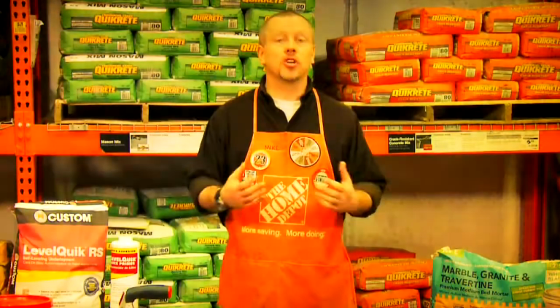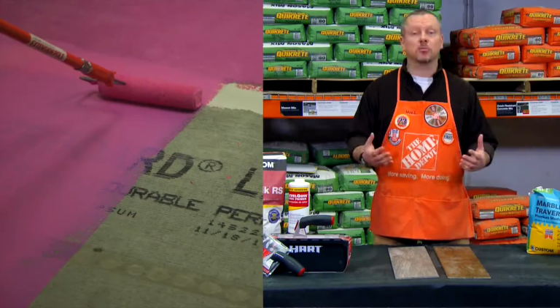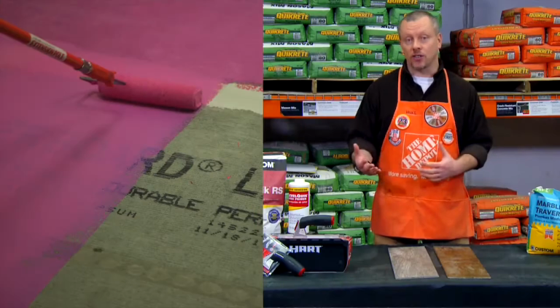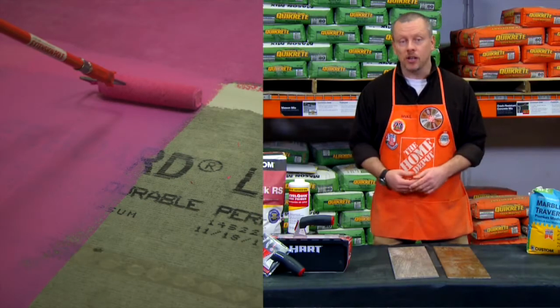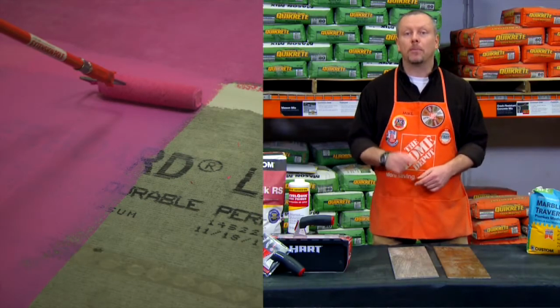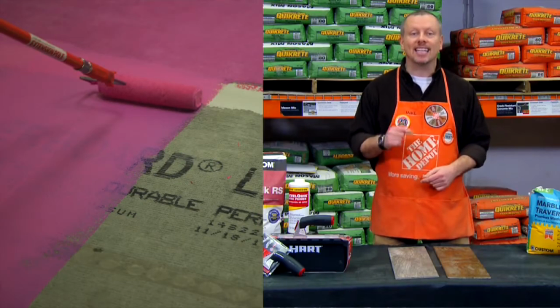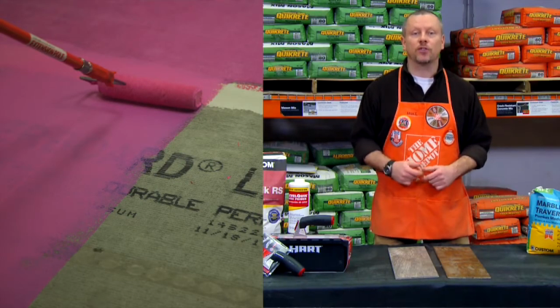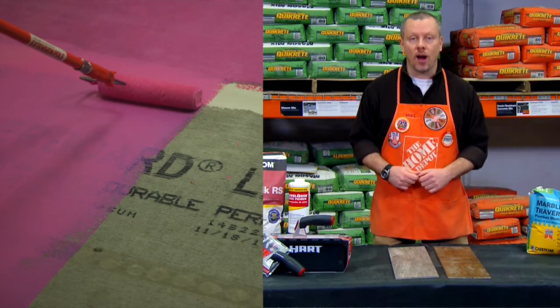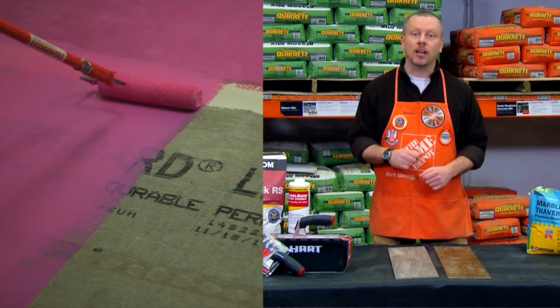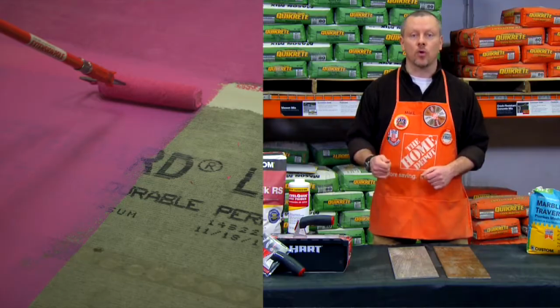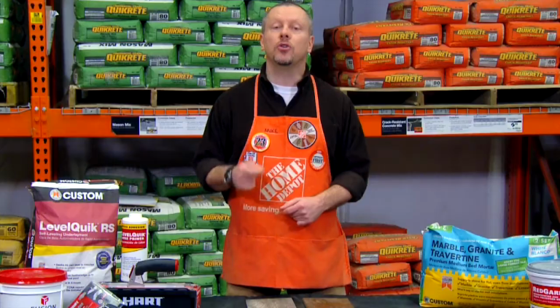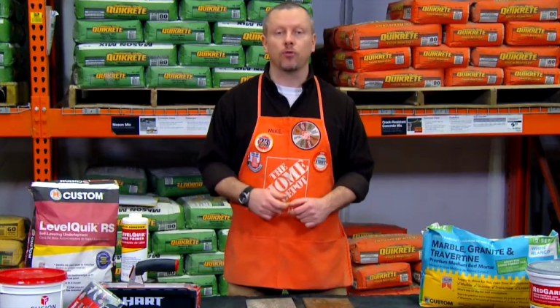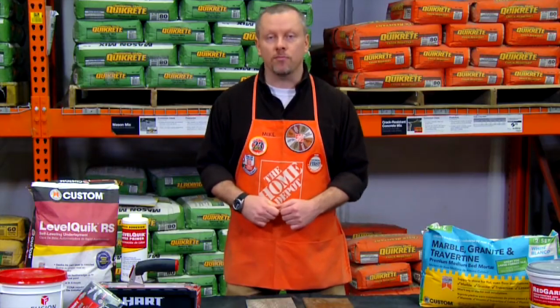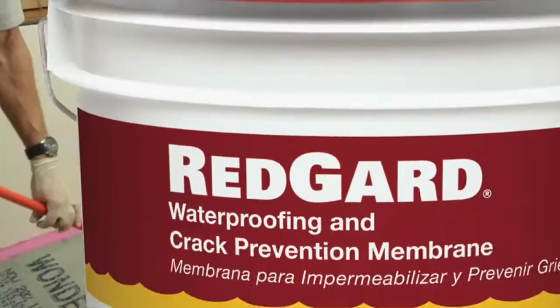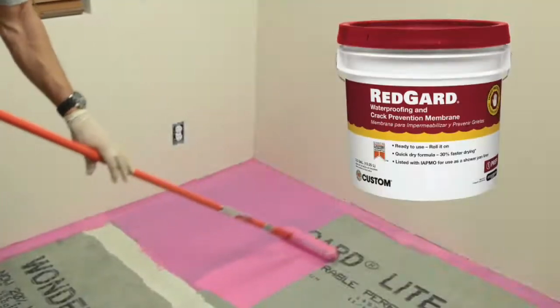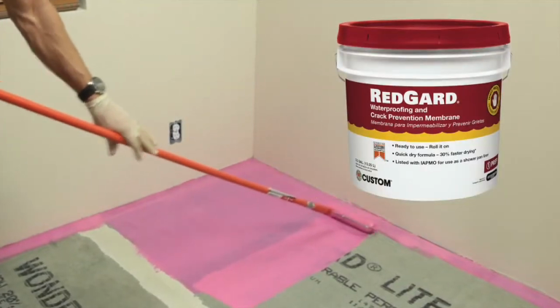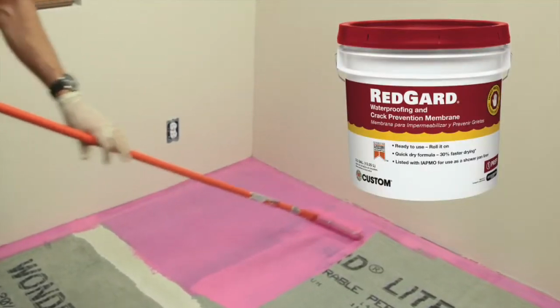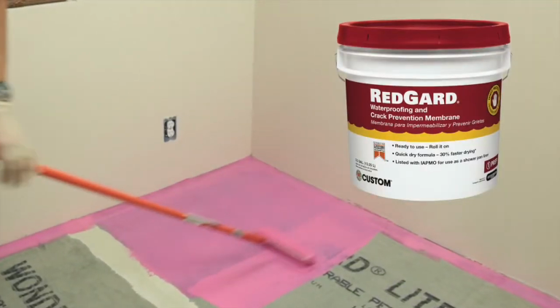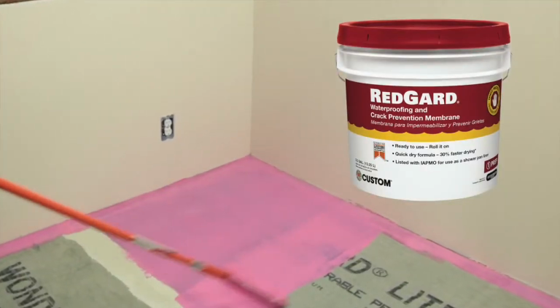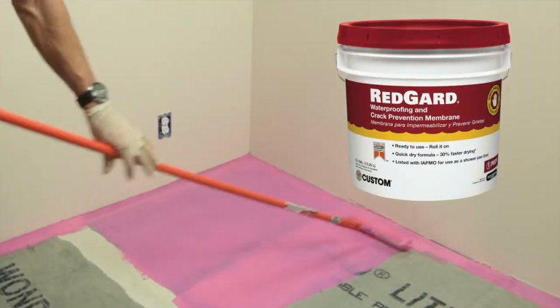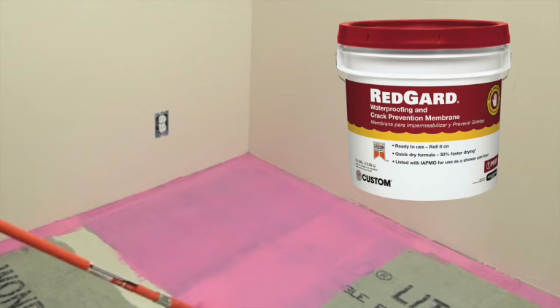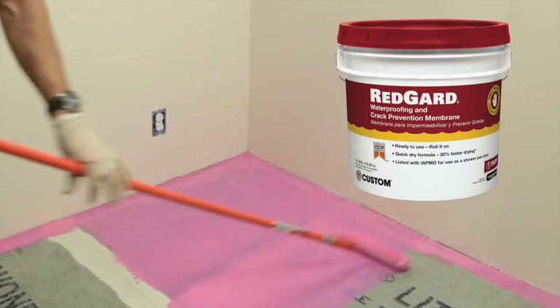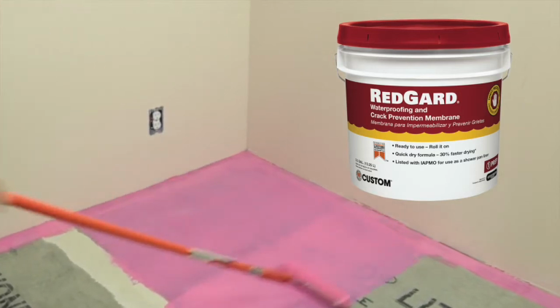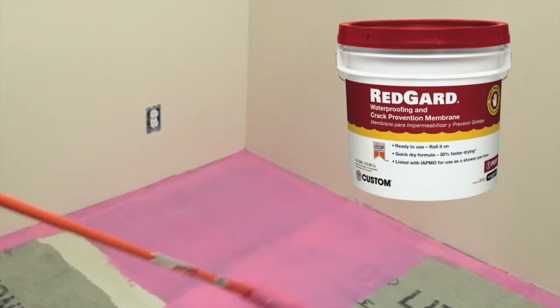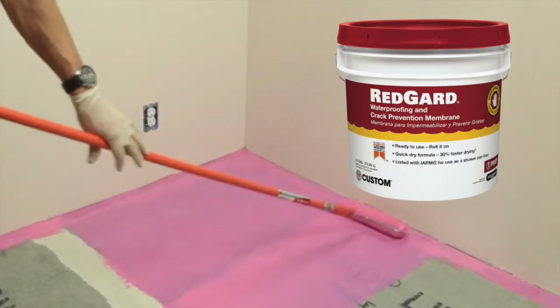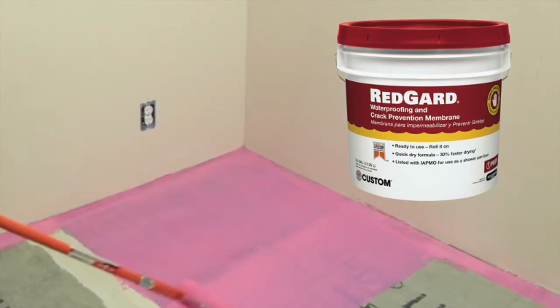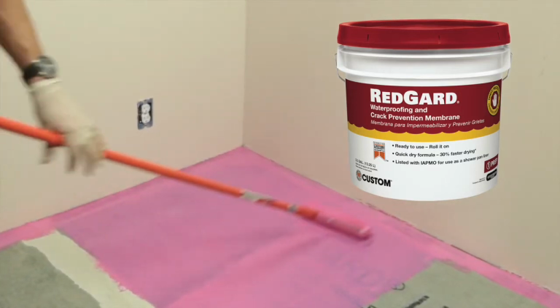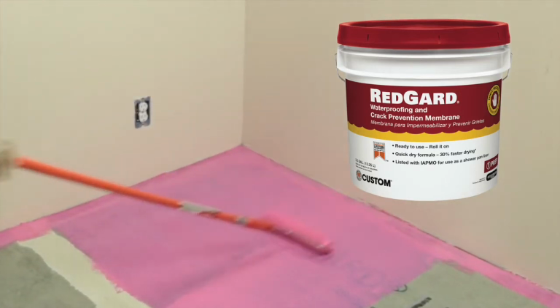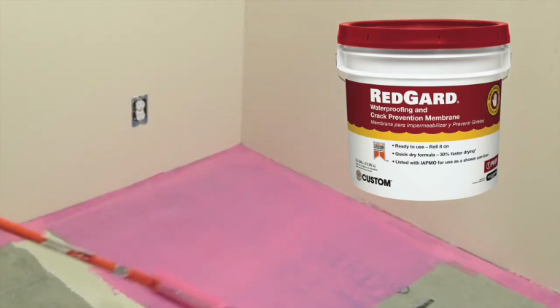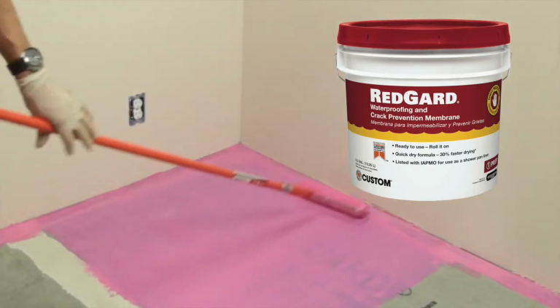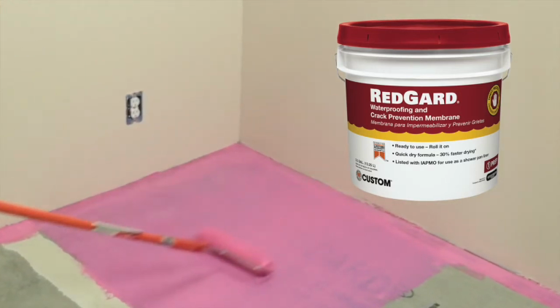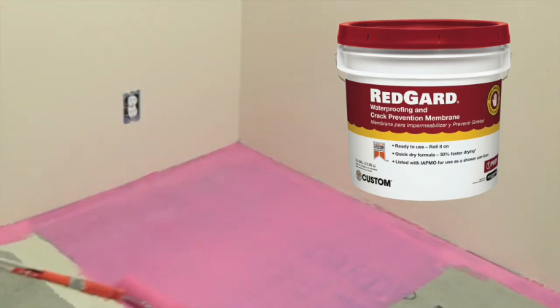Ensure customer satisfaction by protecting against future cracks in the tile and grout due to subfloor movement. Simply roll or trowel Custom's RedGard Crack Prevention and Waterproofing Membrane over the leveler or a flat concrete subfloor for added protection.